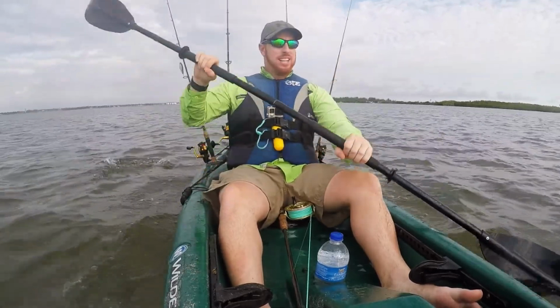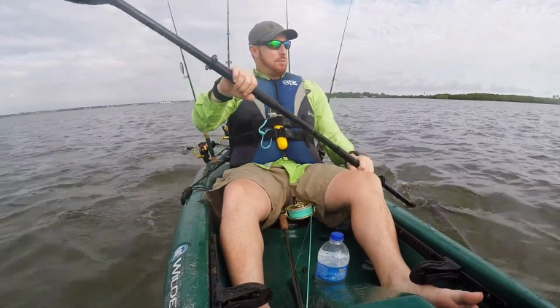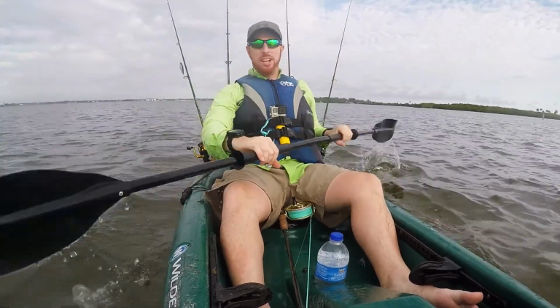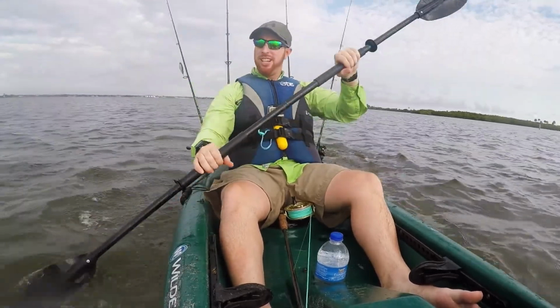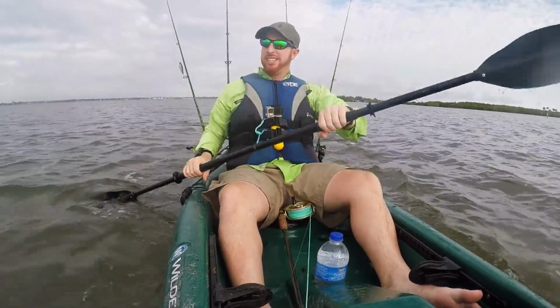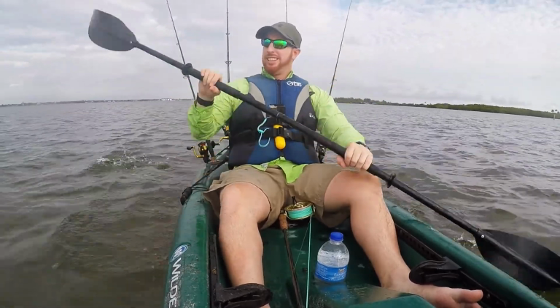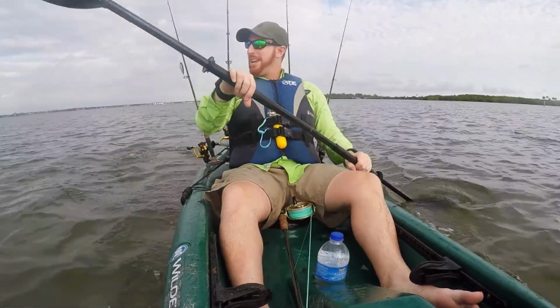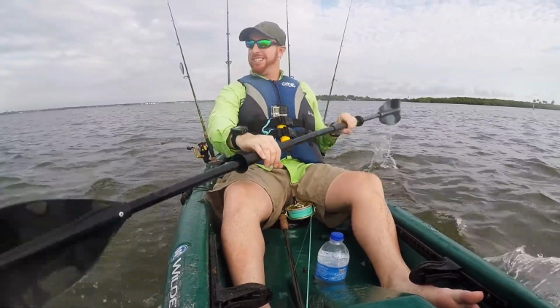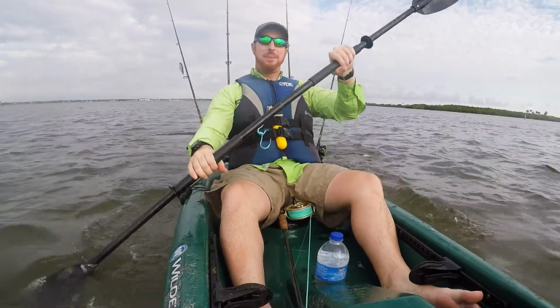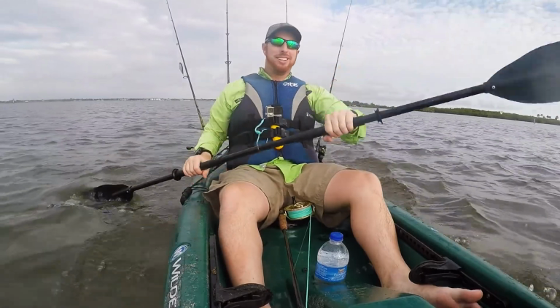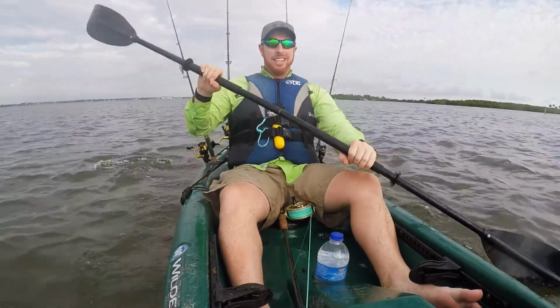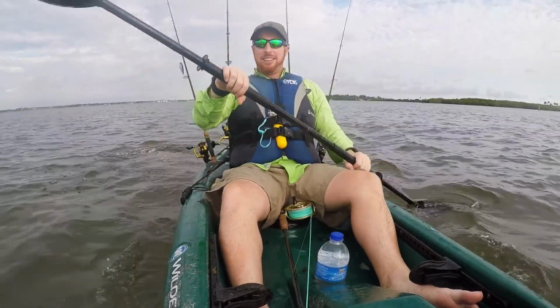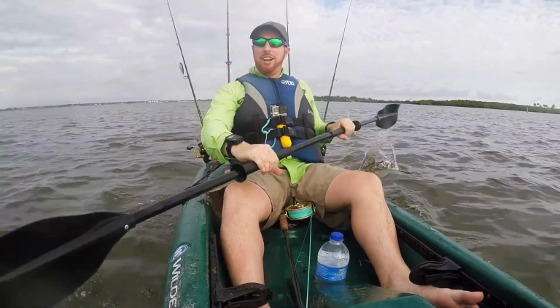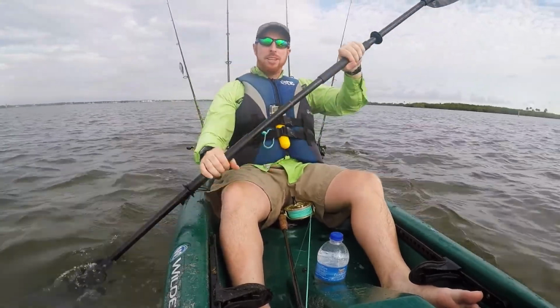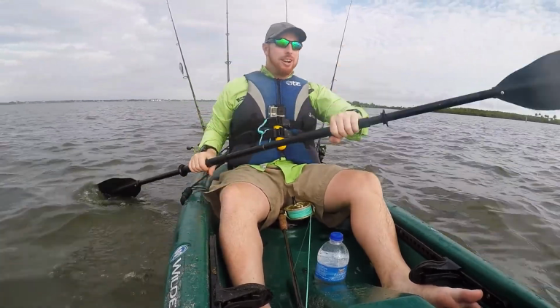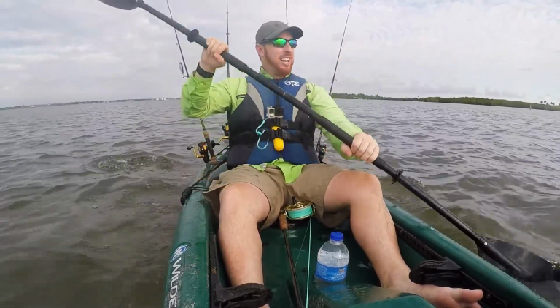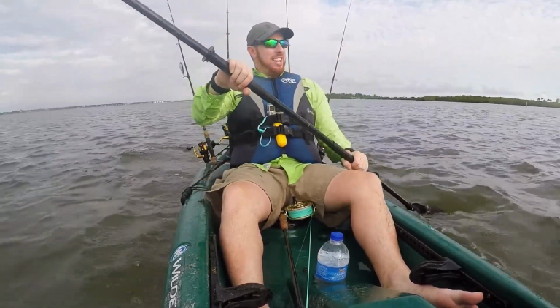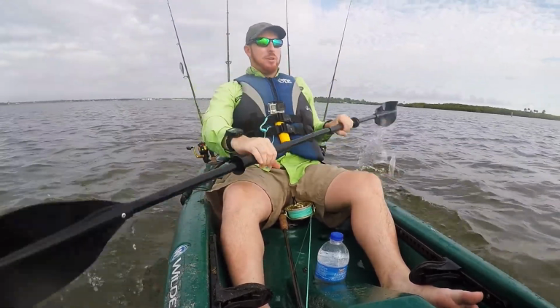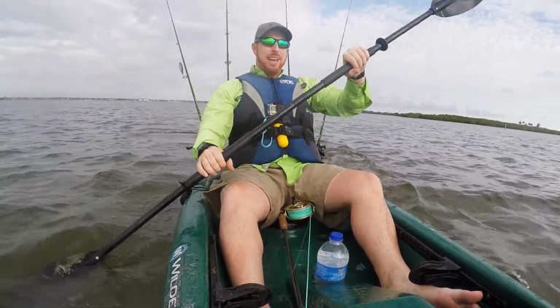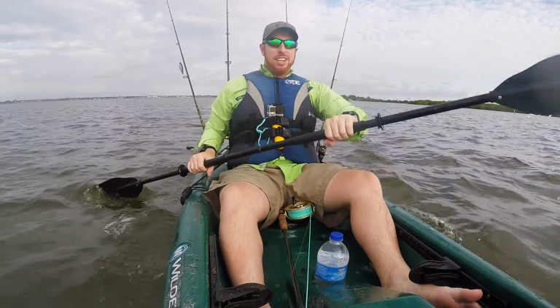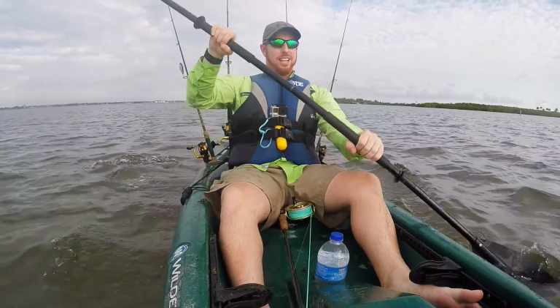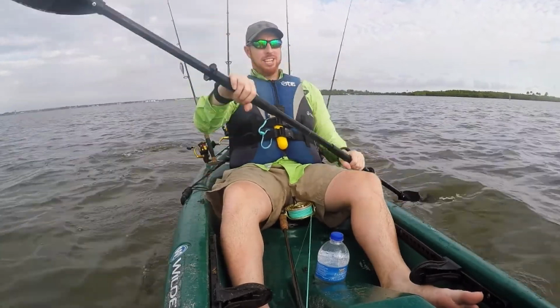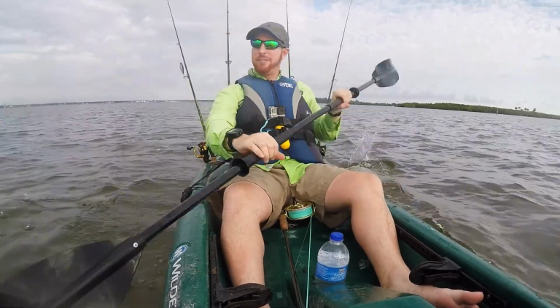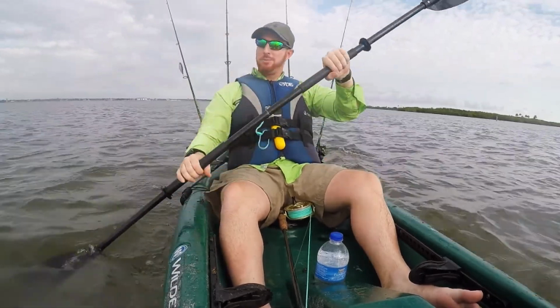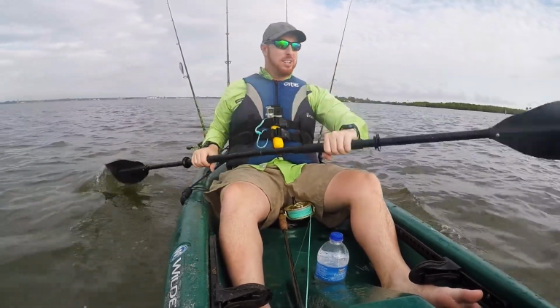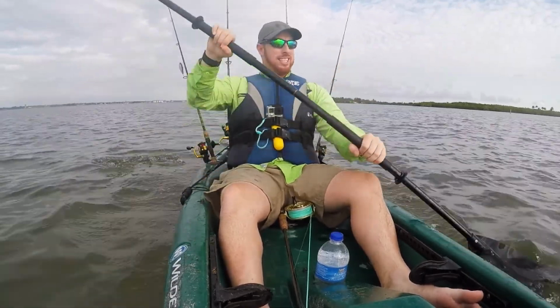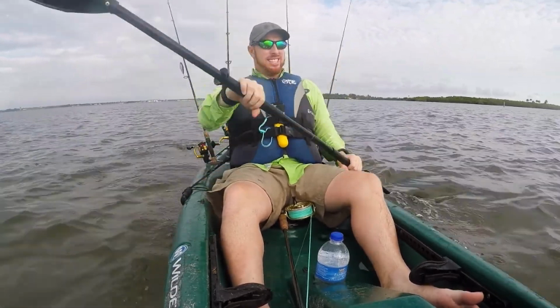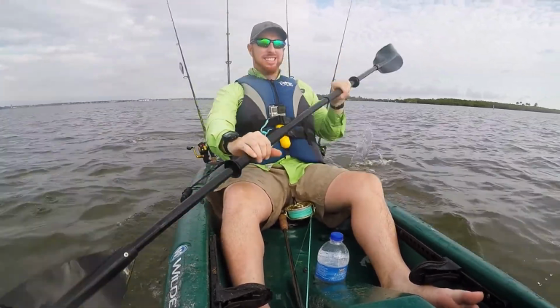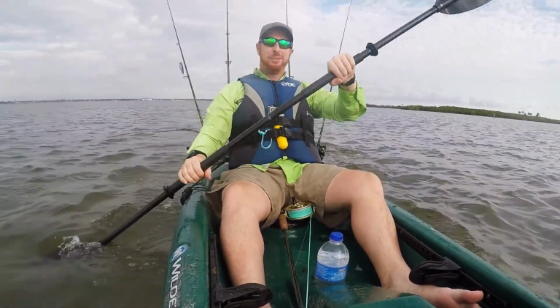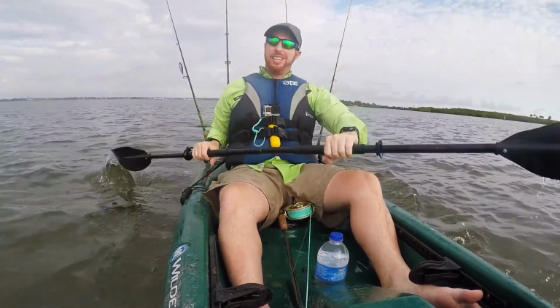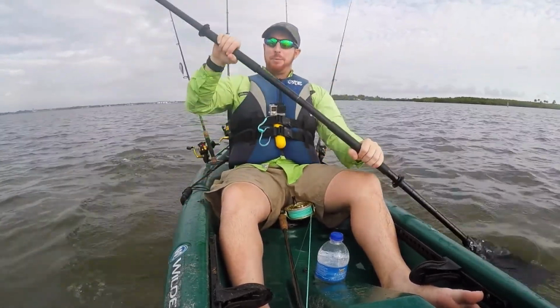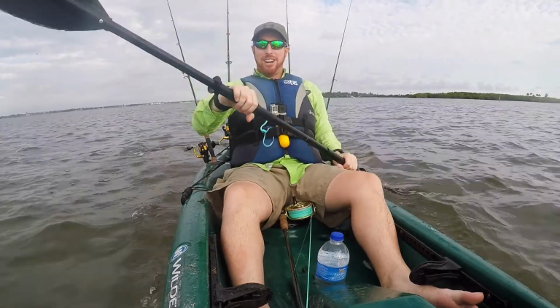We've got topwater plugs, pigs, live bait, and even got the flyer out with me. So we'll see what happens today. We've seen some big fish this morning, so we've been prepared for it.